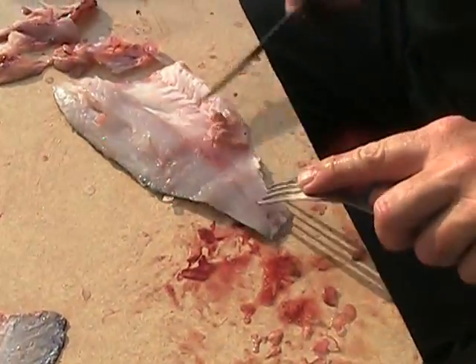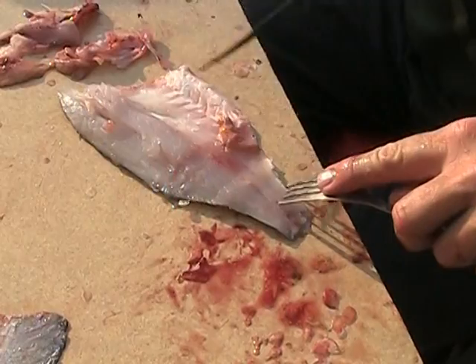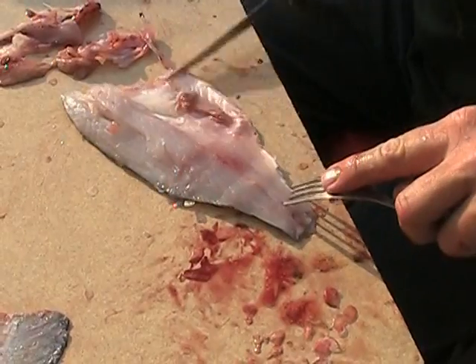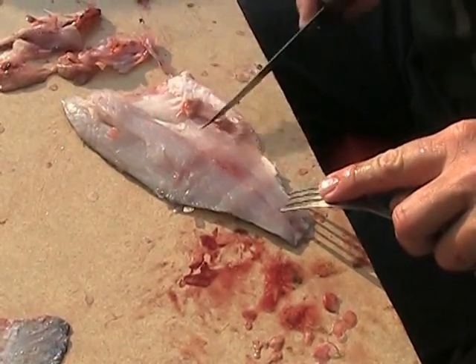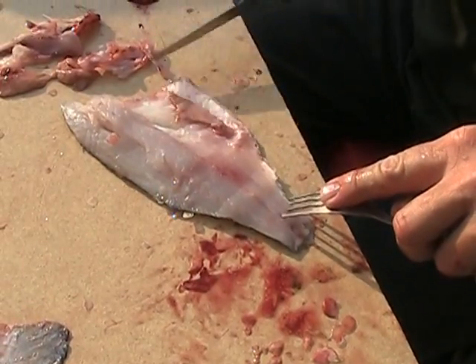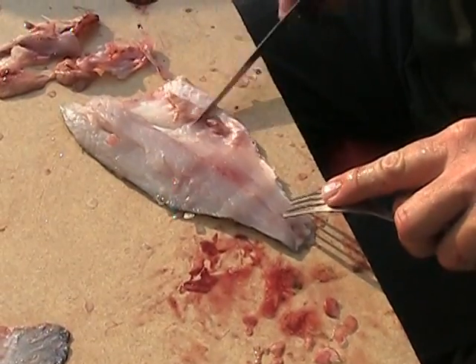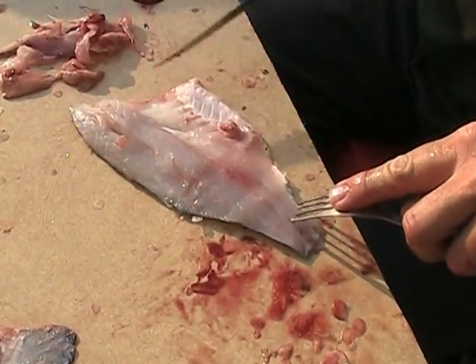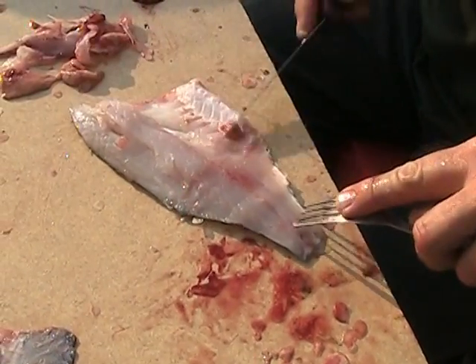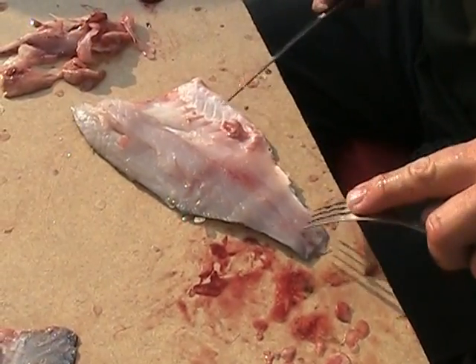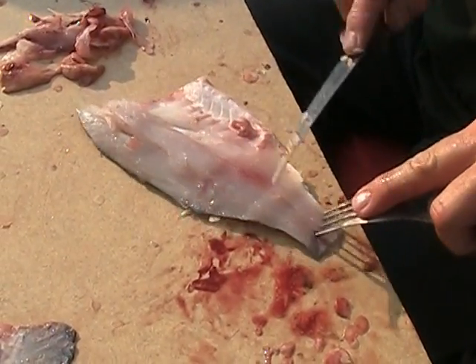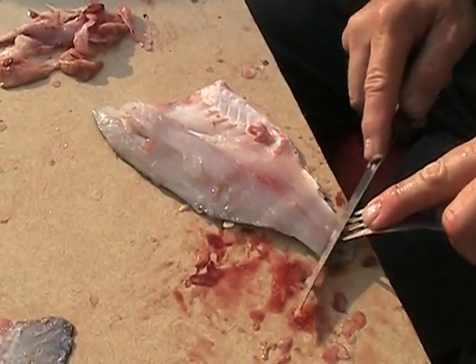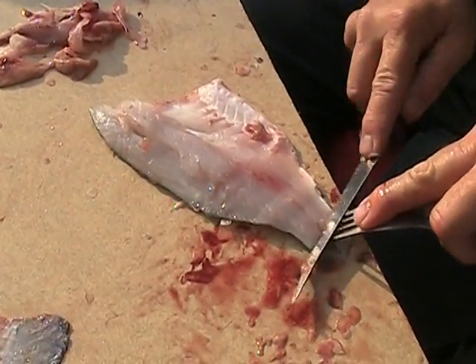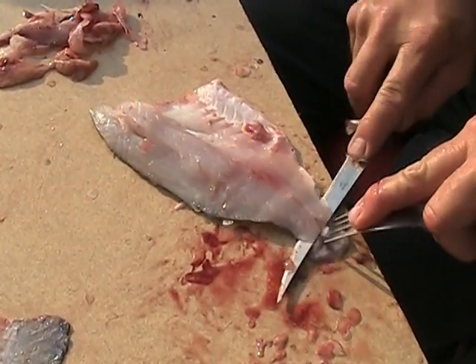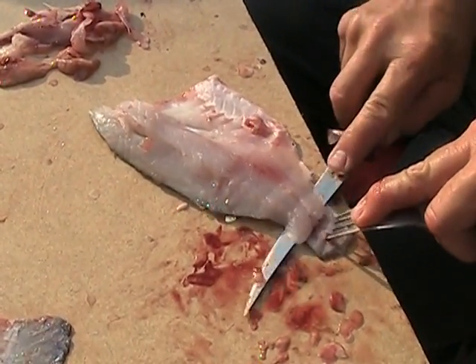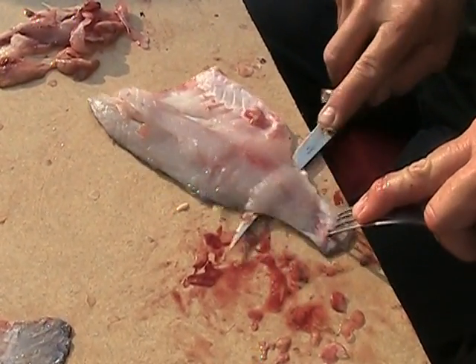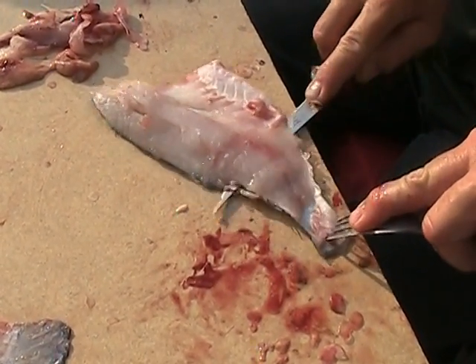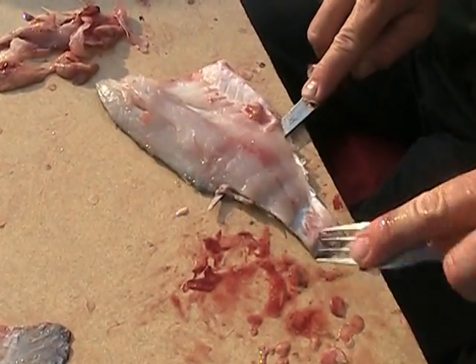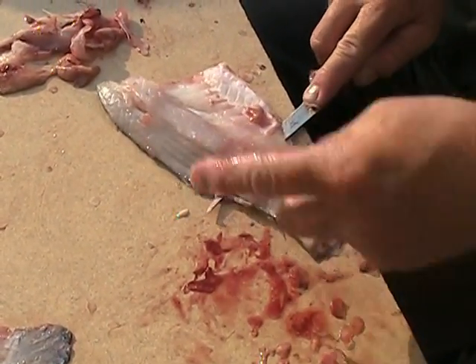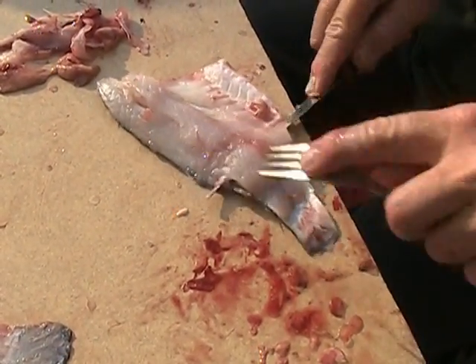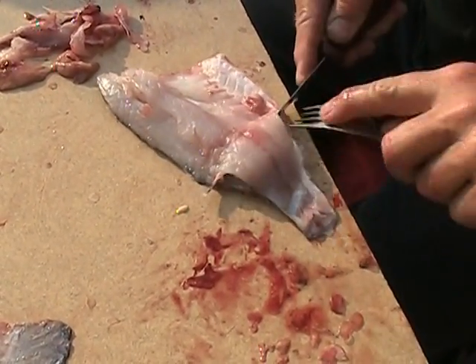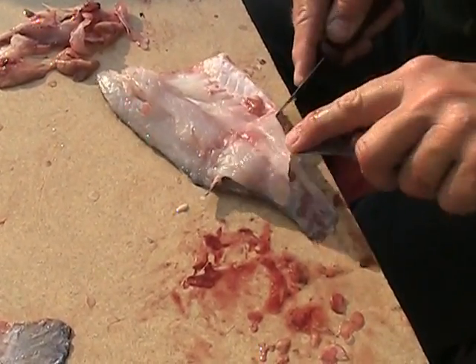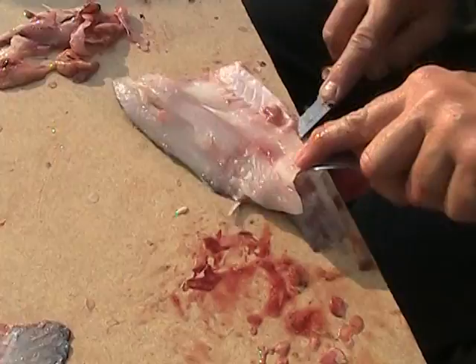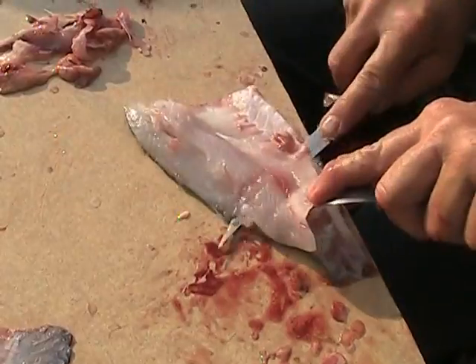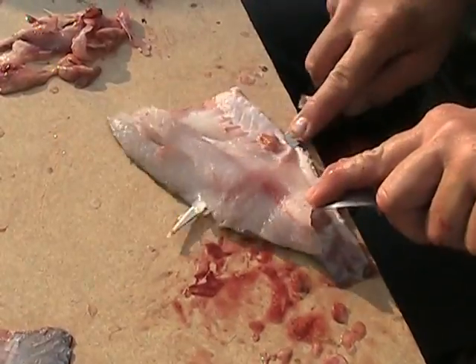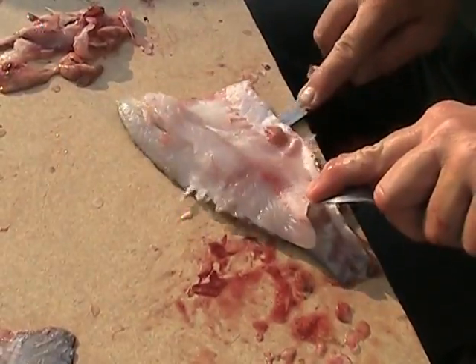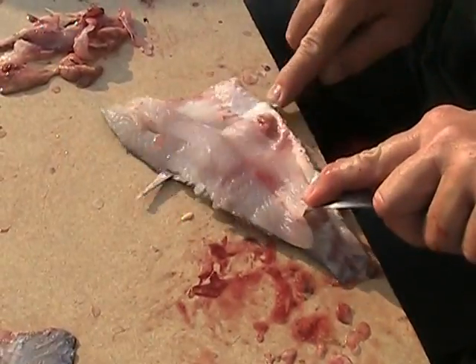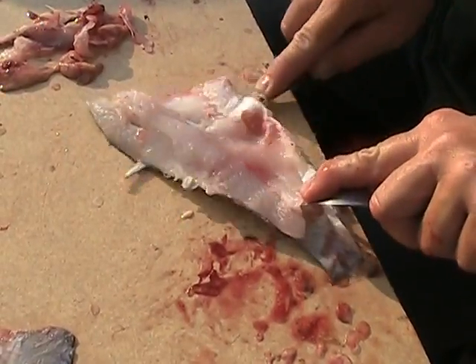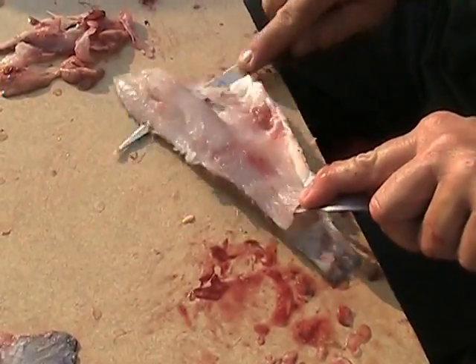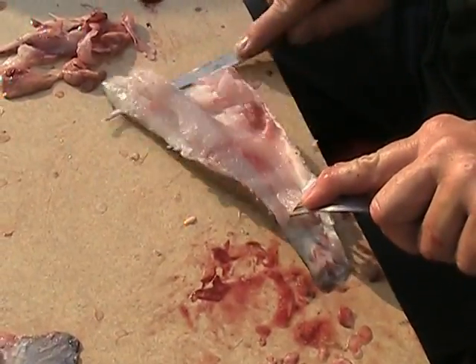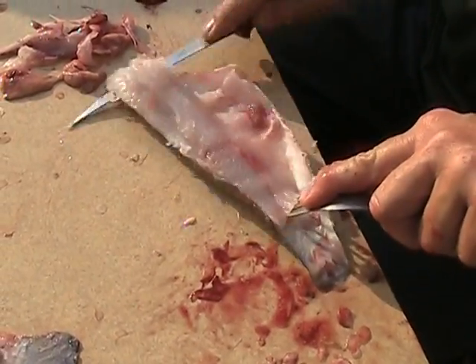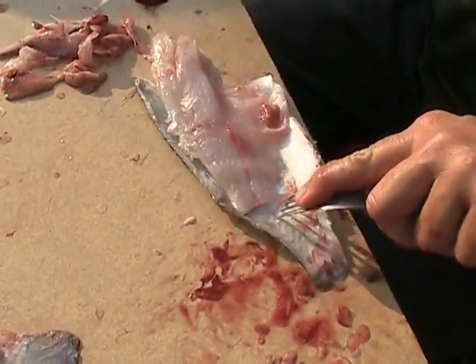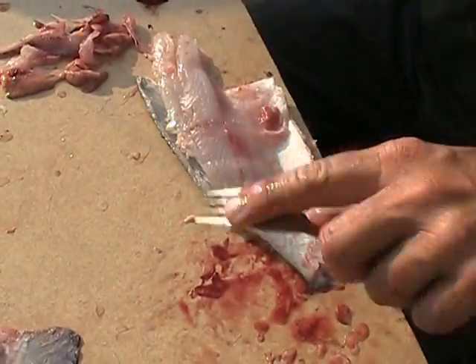We're working out in the driveway. The driveway's kind of sloped down here — it works kind of nice because everything just slides right down, so we can keep a fairly clean workspace.